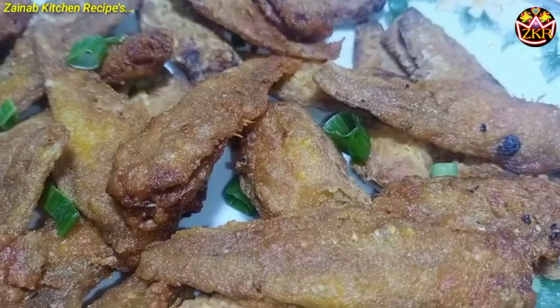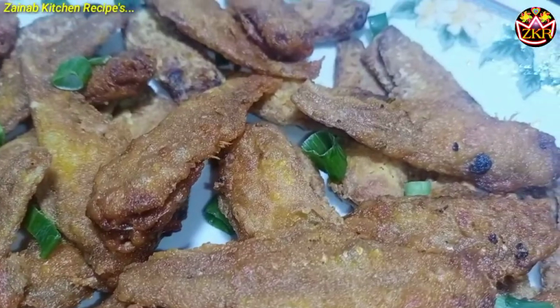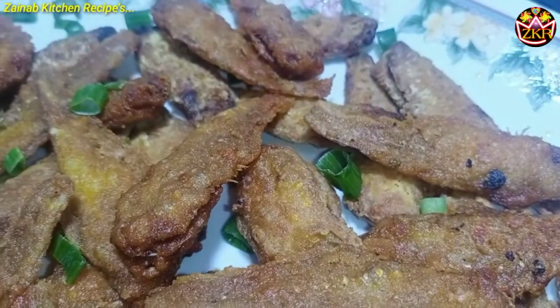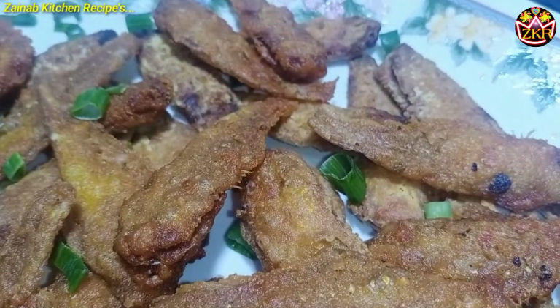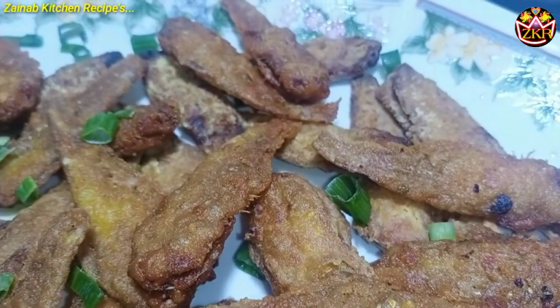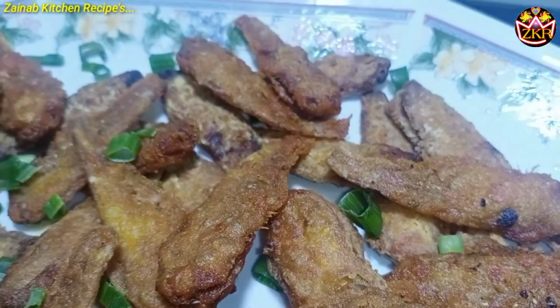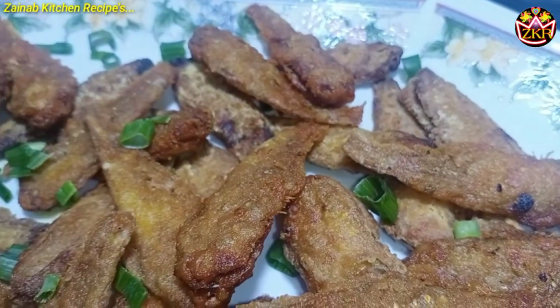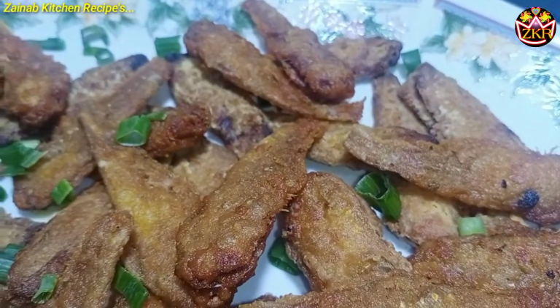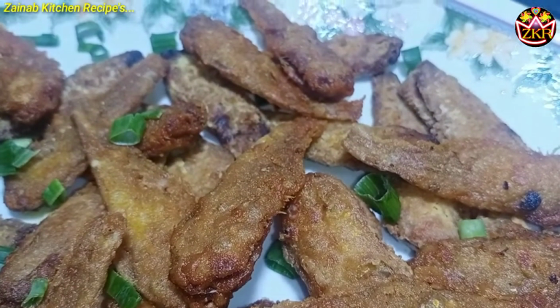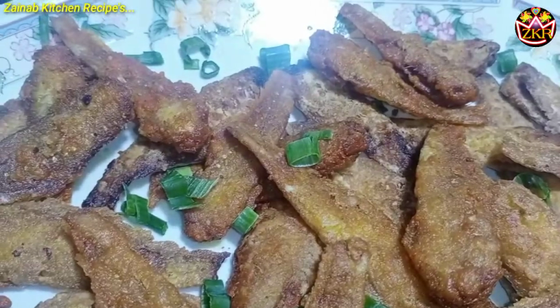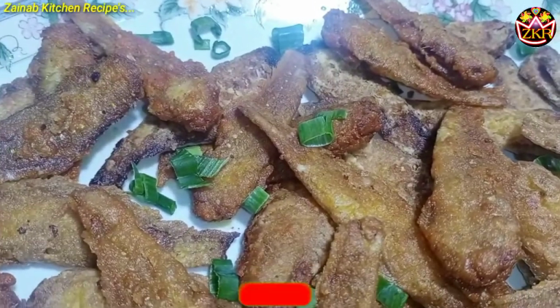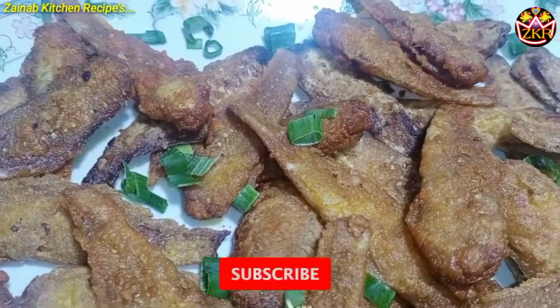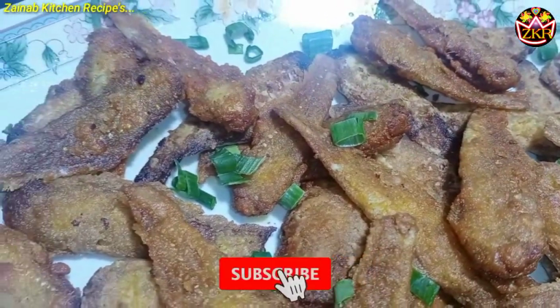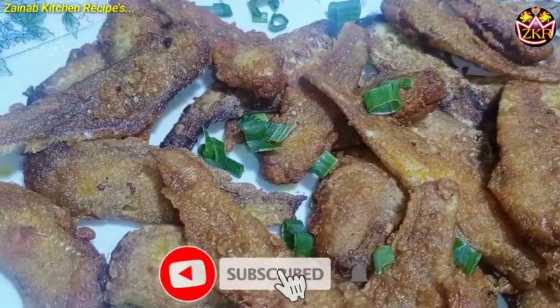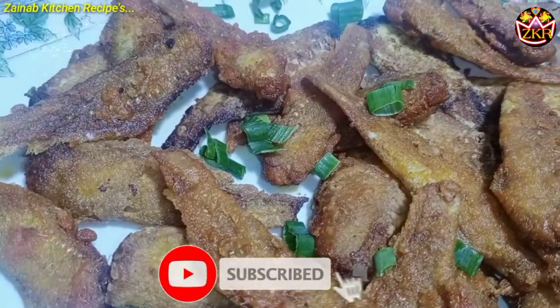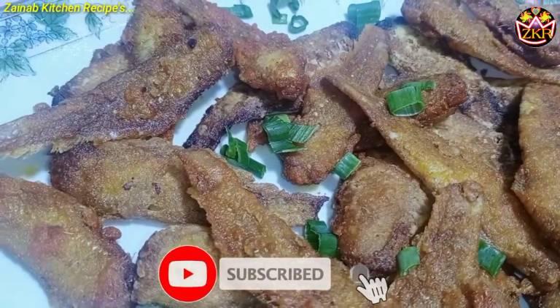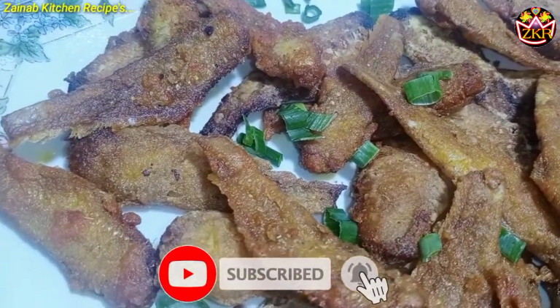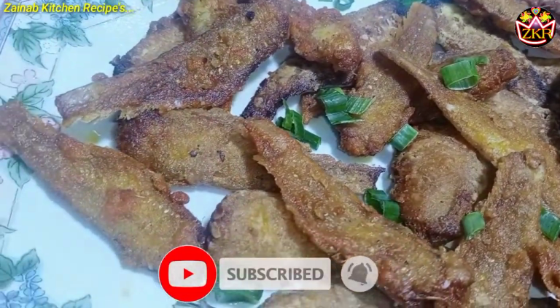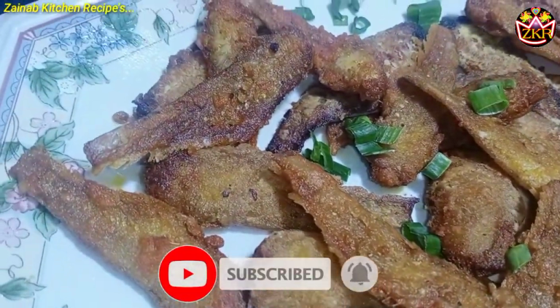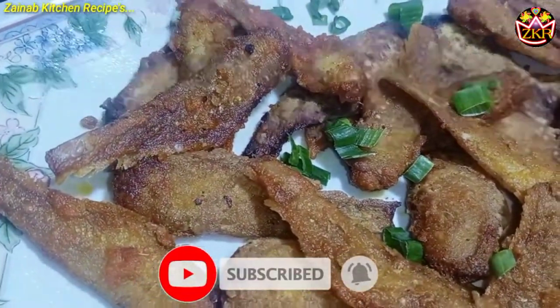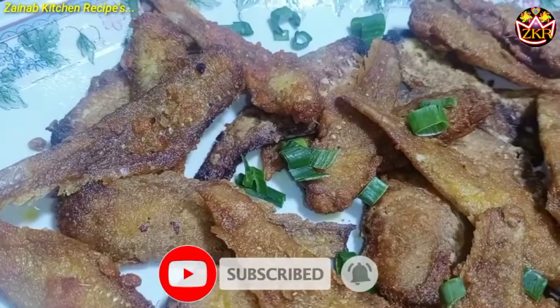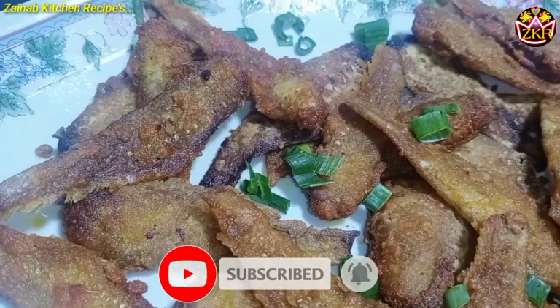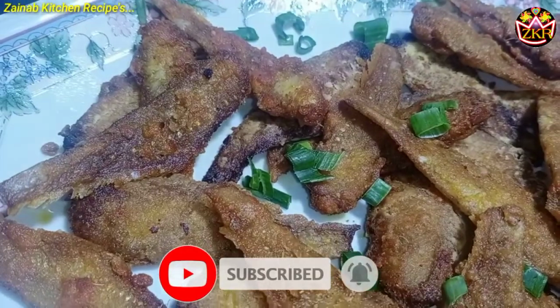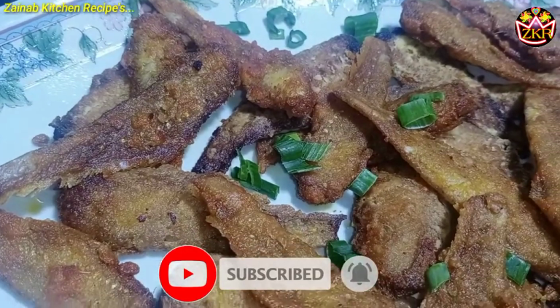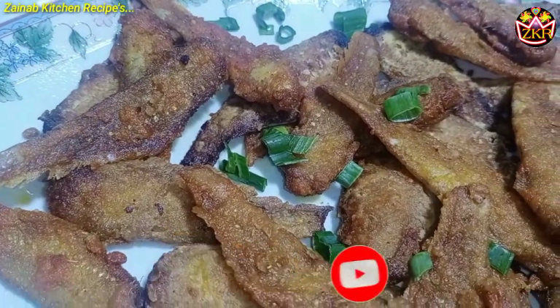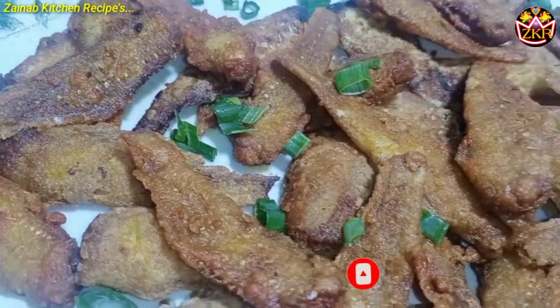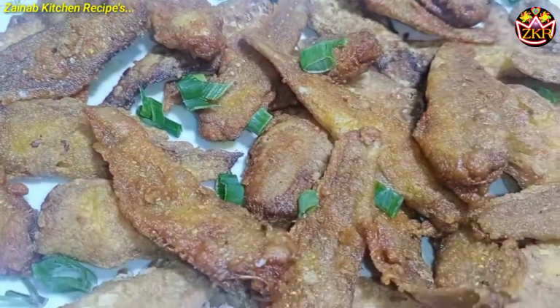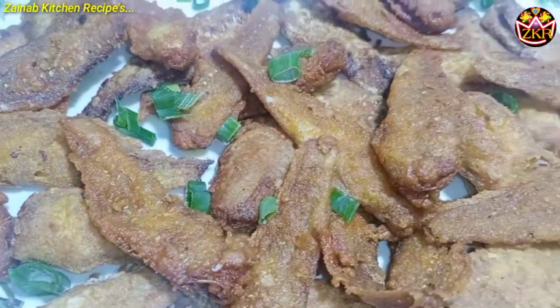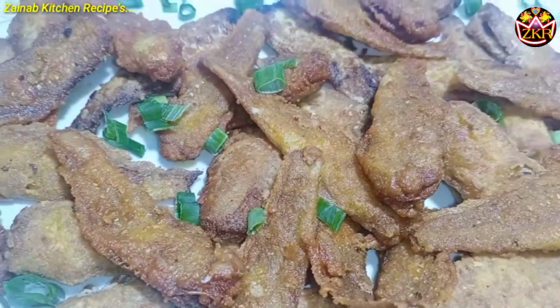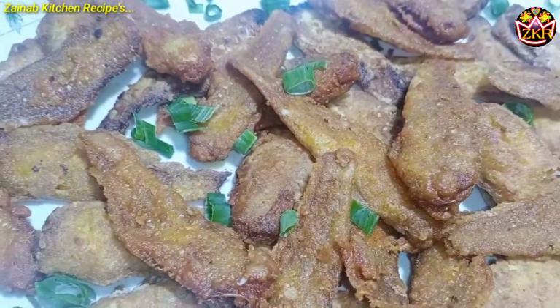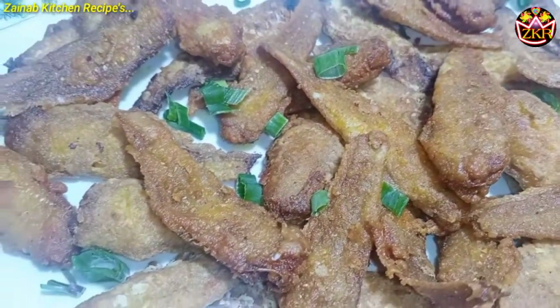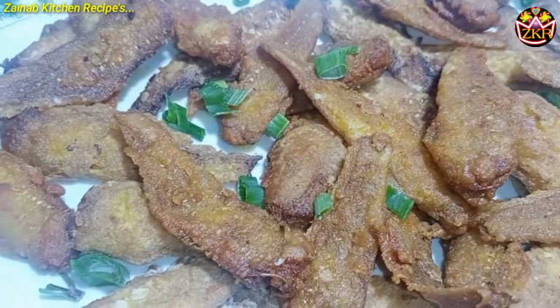Please comment below. Please like and subscribe to my channel, and click the bell icon to get notified of my next video. Please take care of yourself. Till then, bye bye, Allah Hafiz.